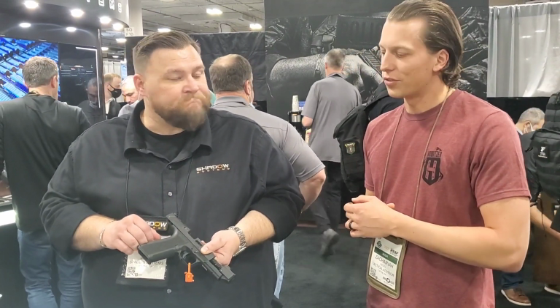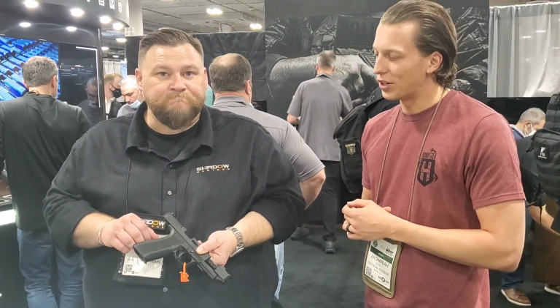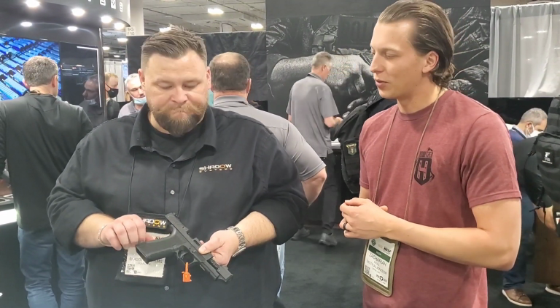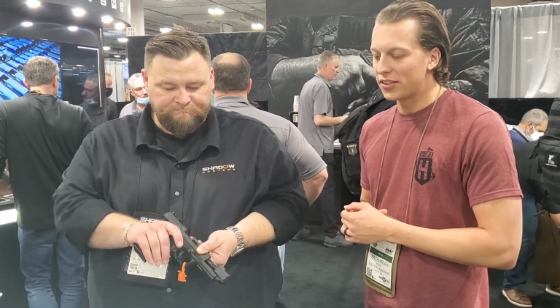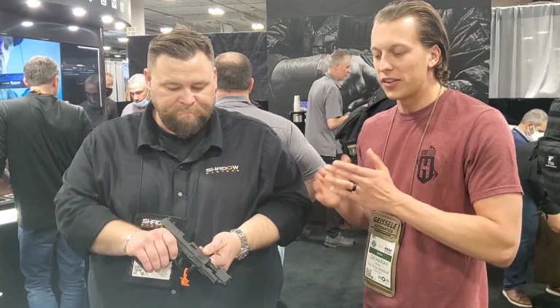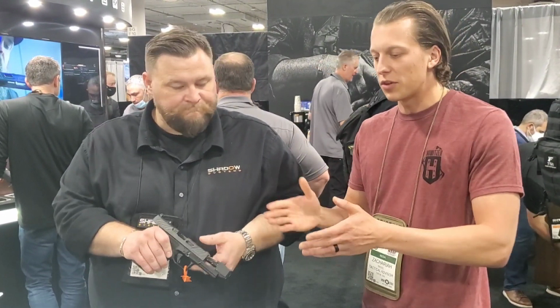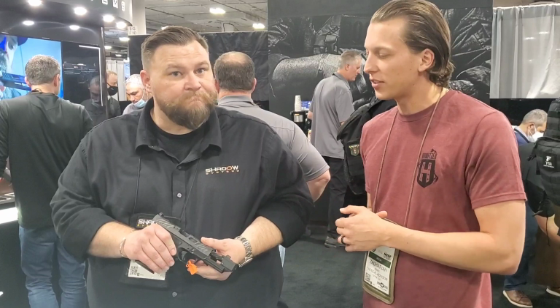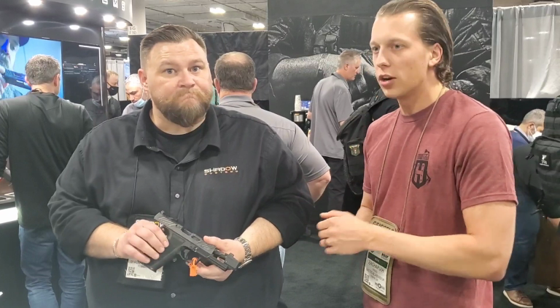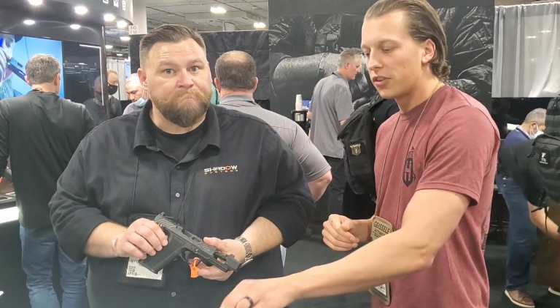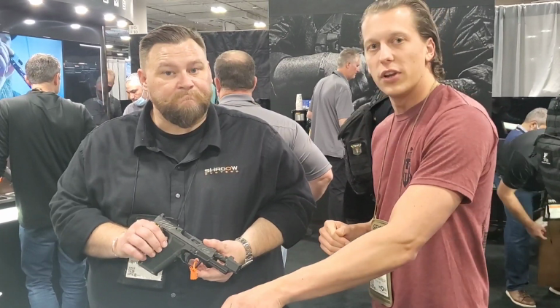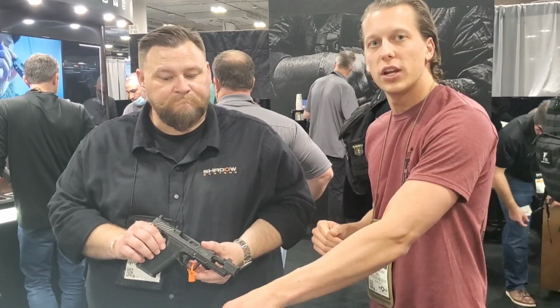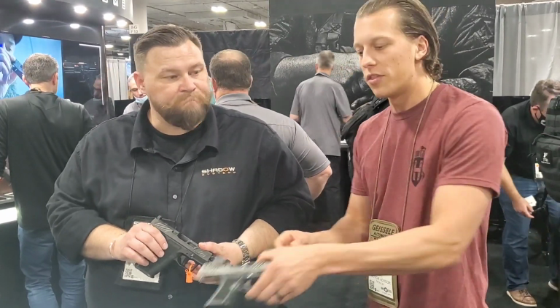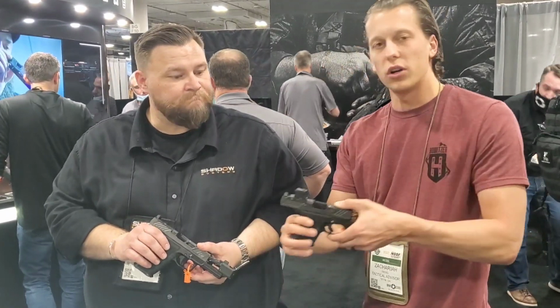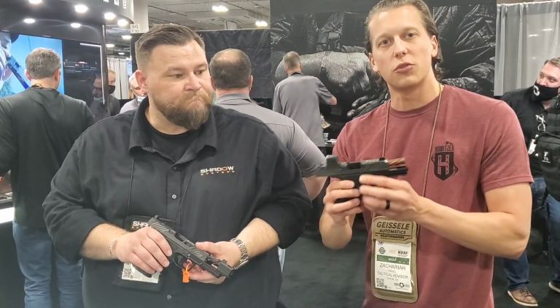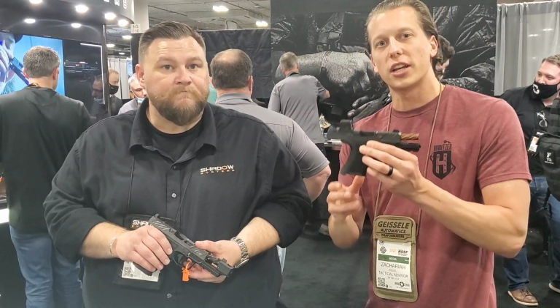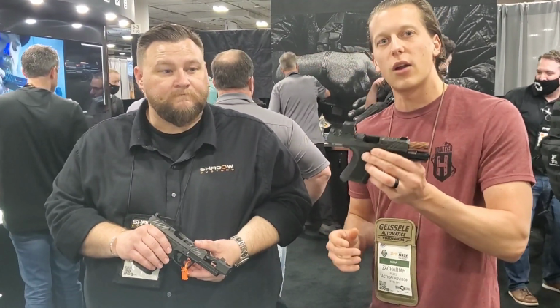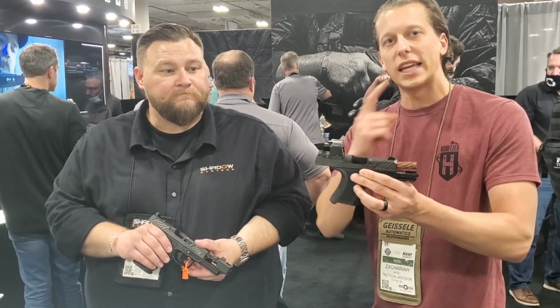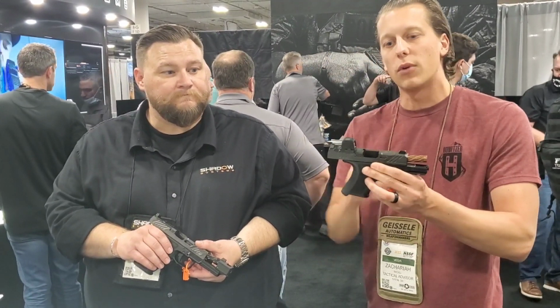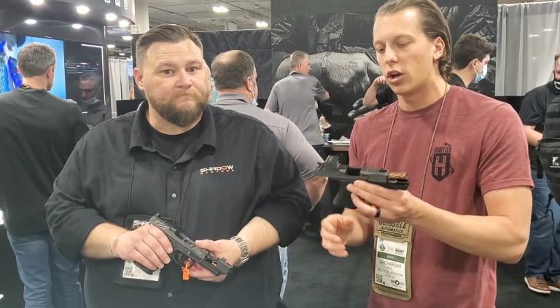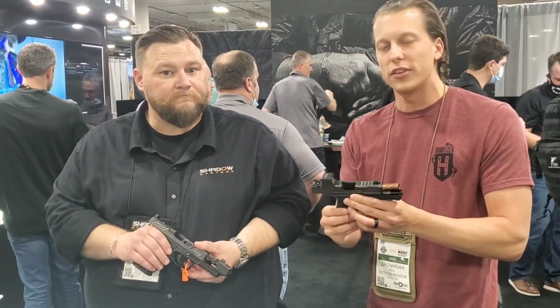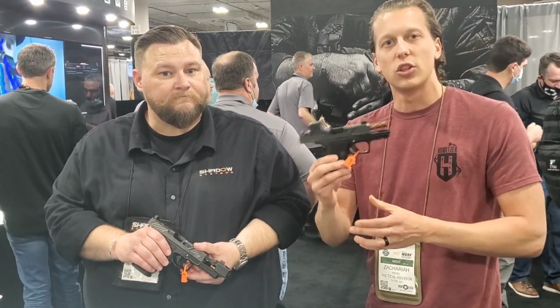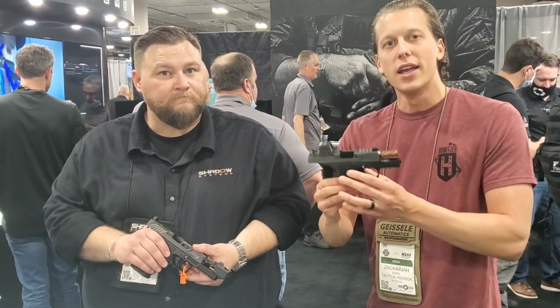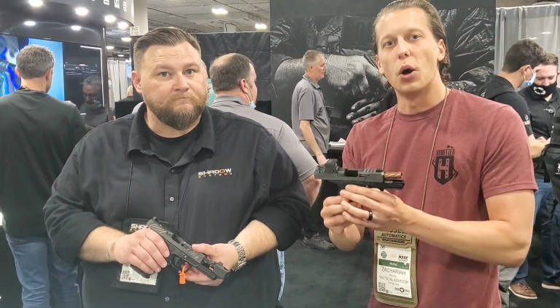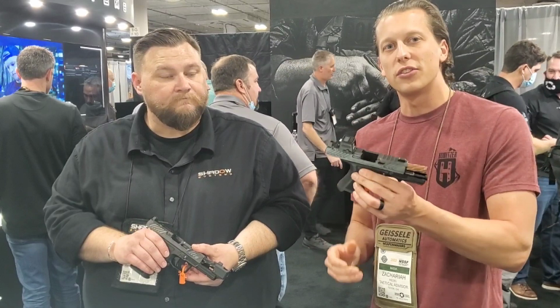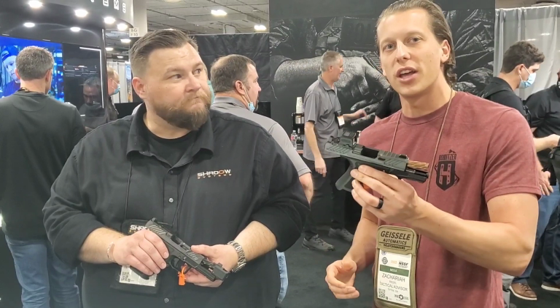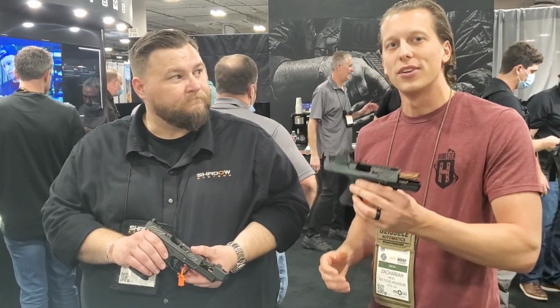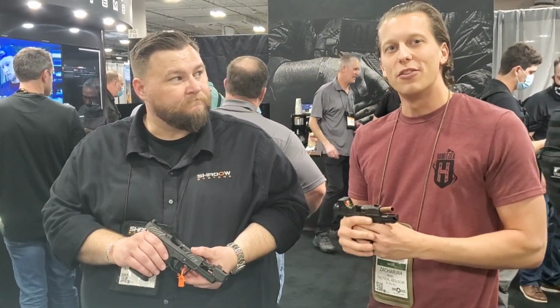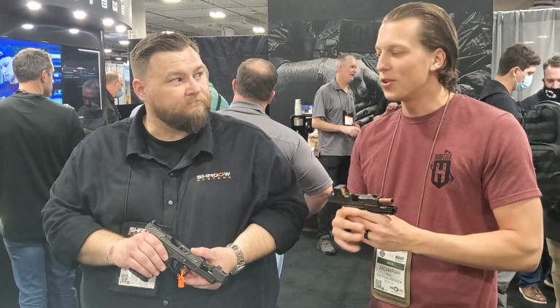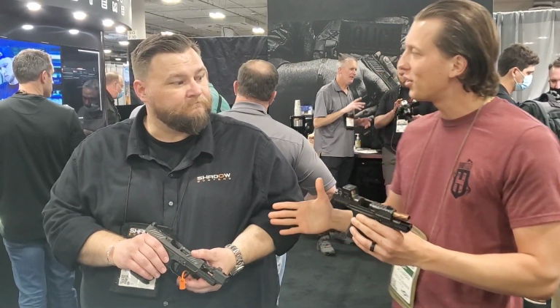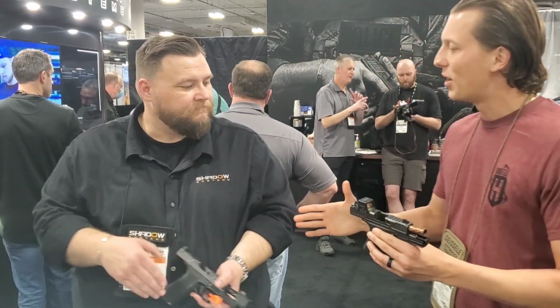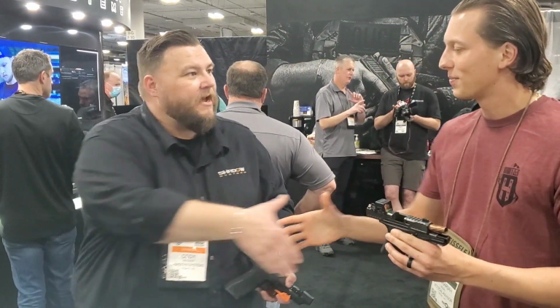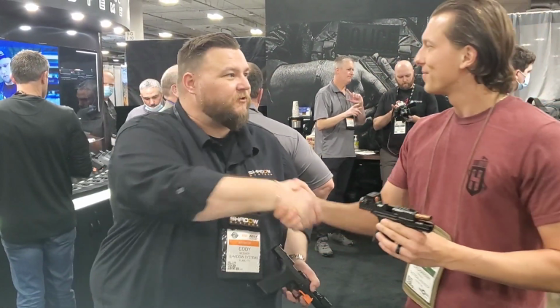Awesome, very cool. Glad to see you guys have some different things here. There's another video on this one — I'll link that as well so you guys can take a look at both of these new setups. Thank you so much. Absolutely.